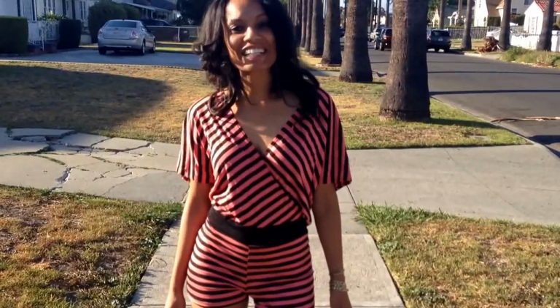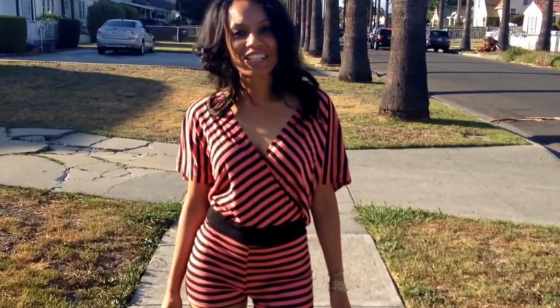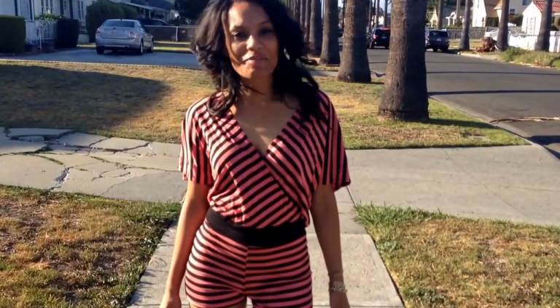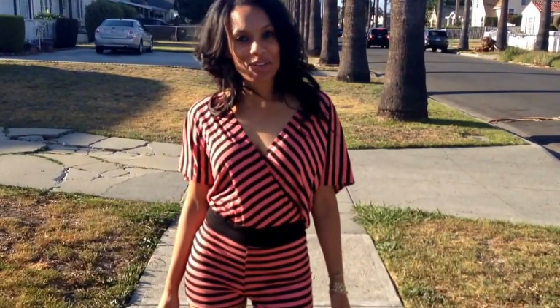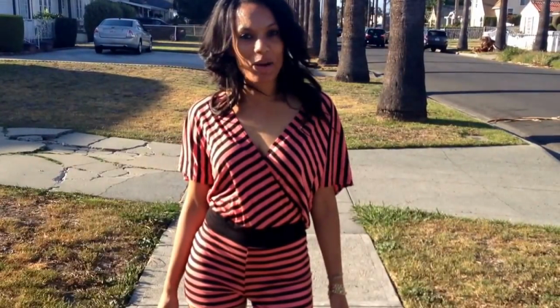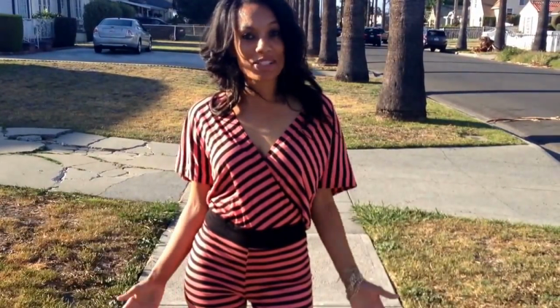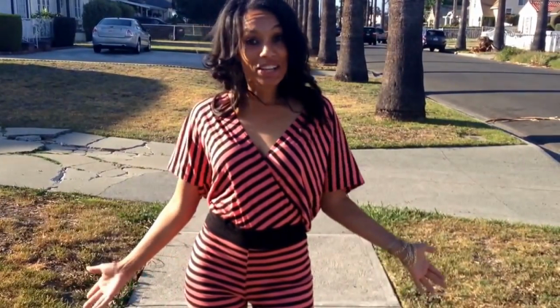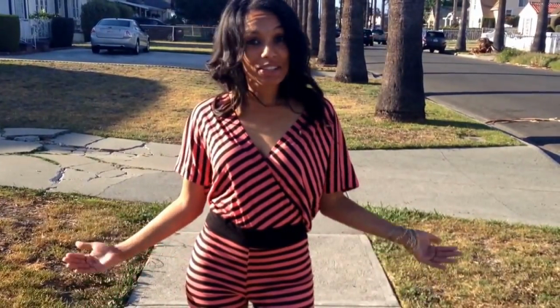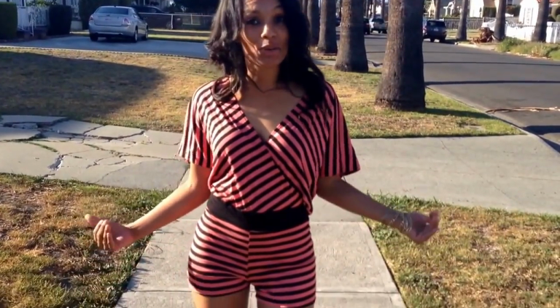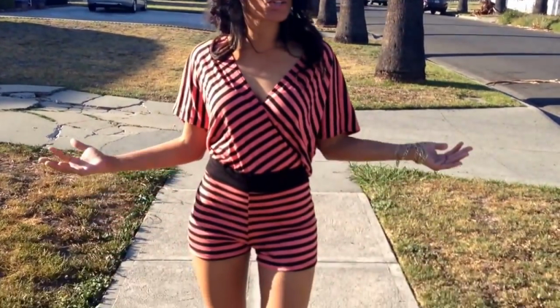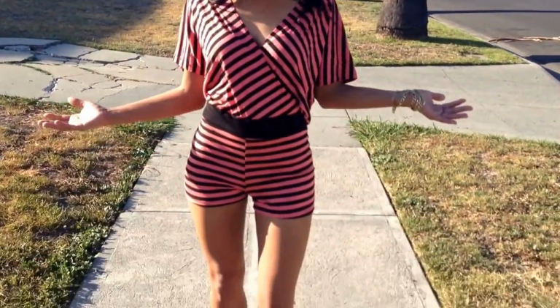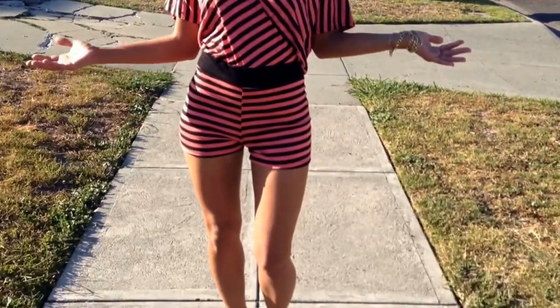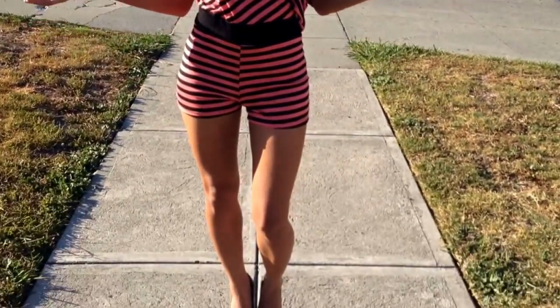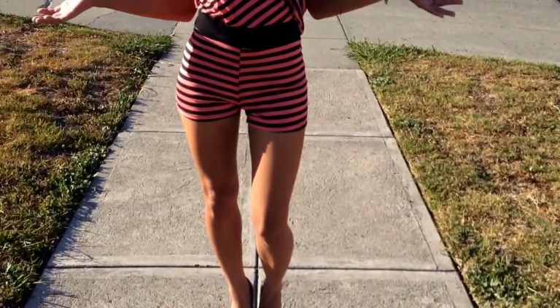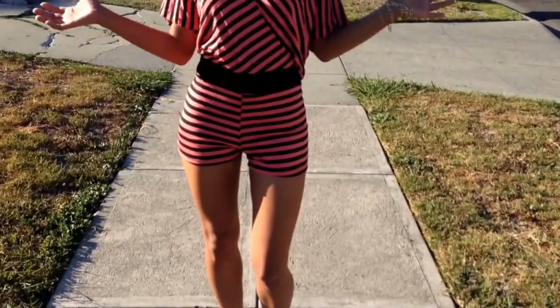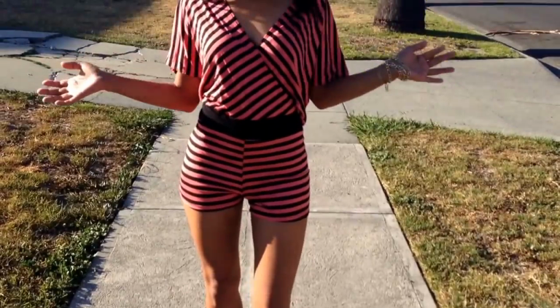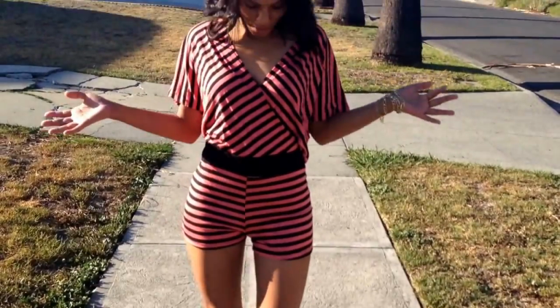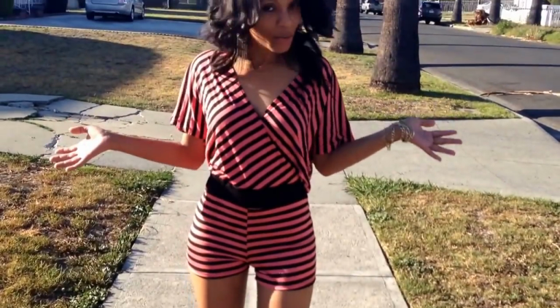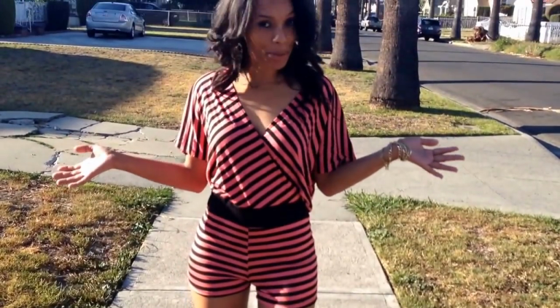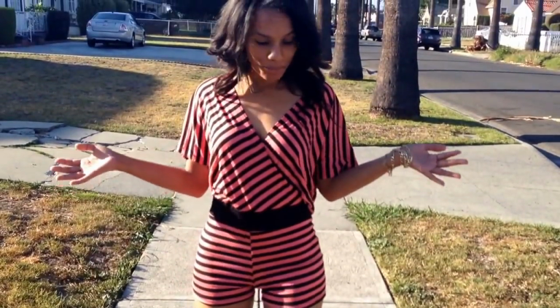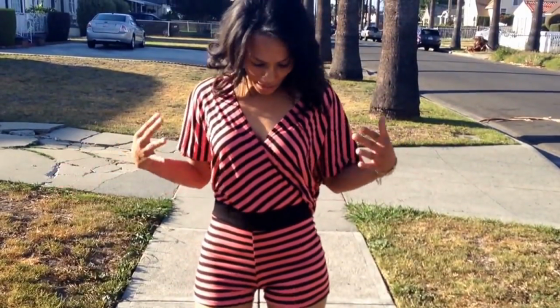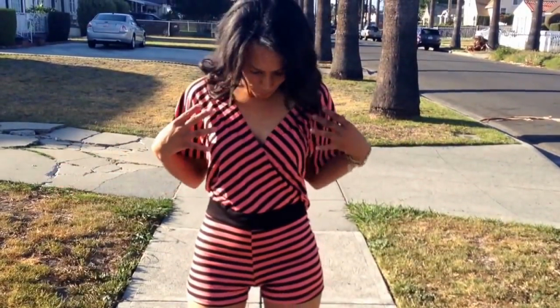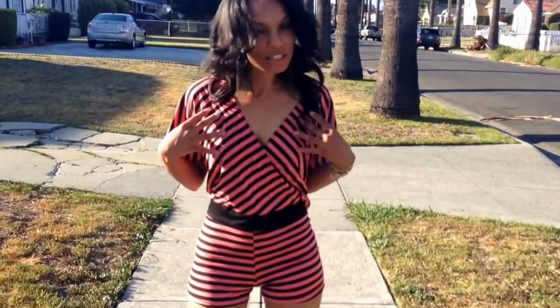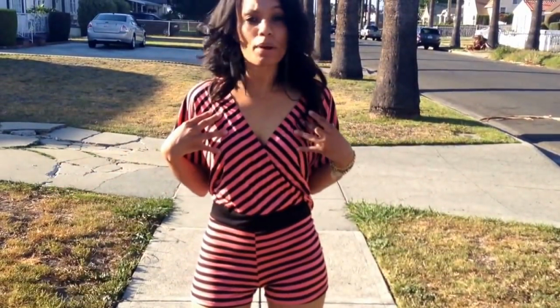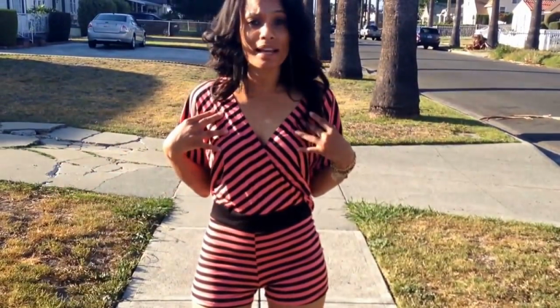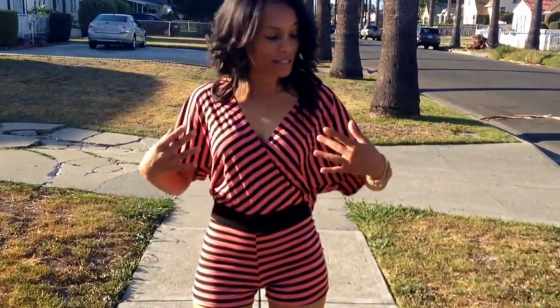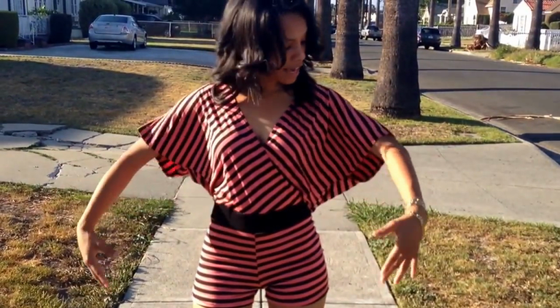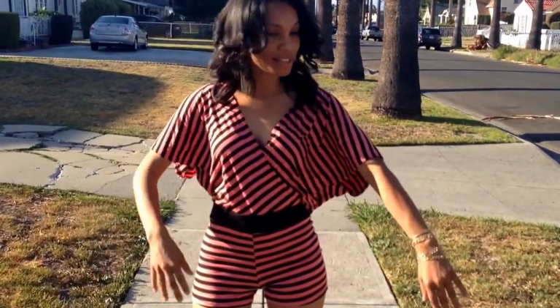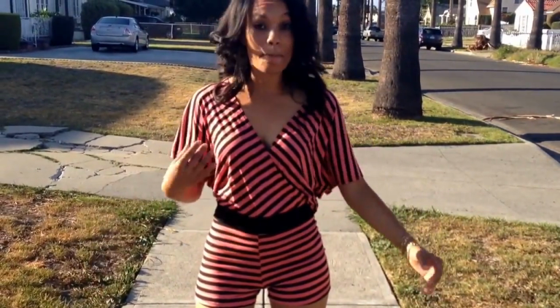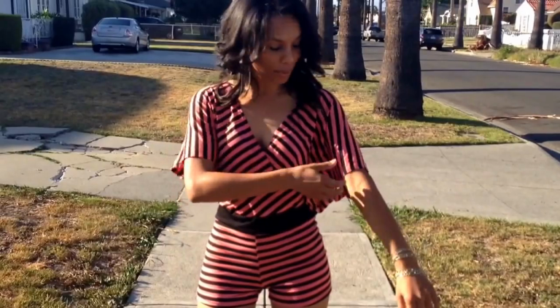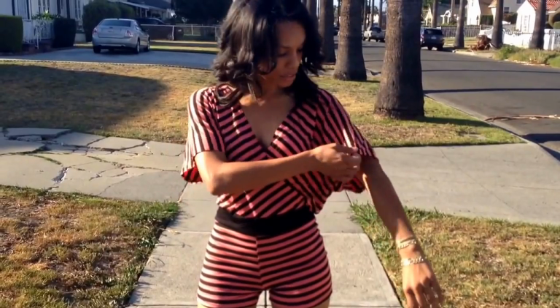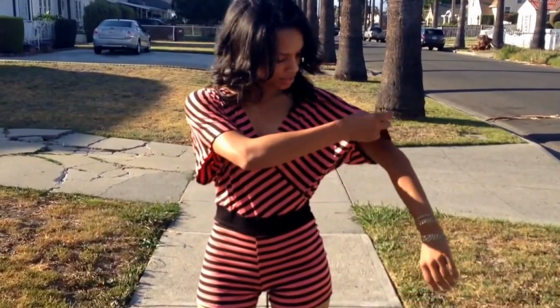ClassyCassie.com, back with one of our rompers. Take a look at this gorgeous coral and black stripe romper. What makes this romper amazing is that it actually has these bat wings, as you can see.